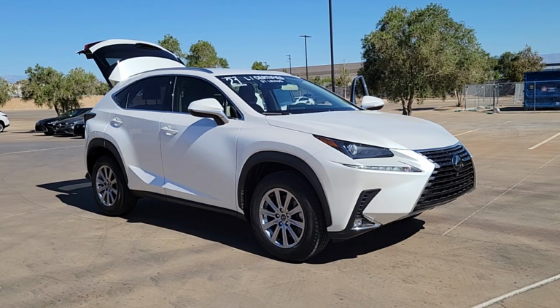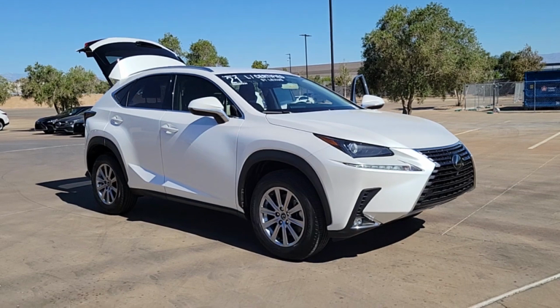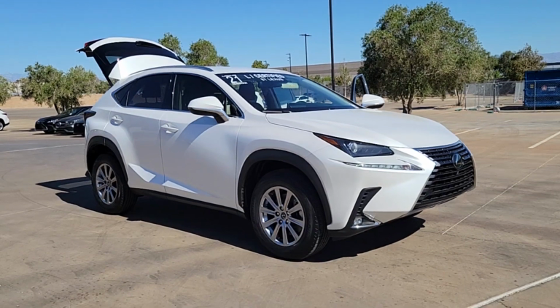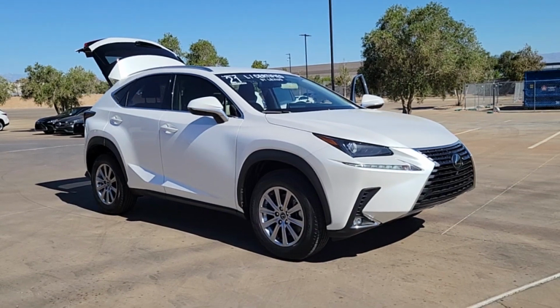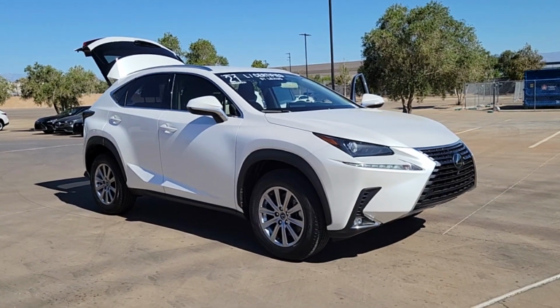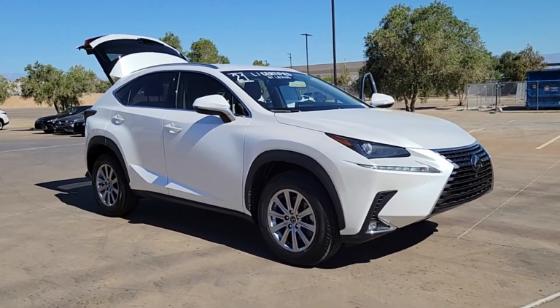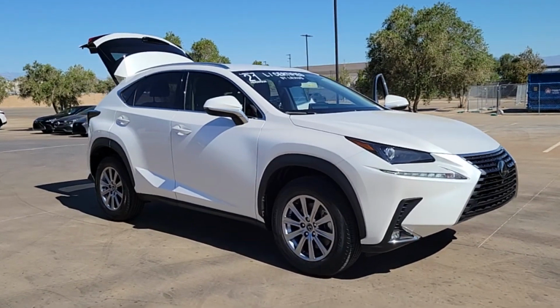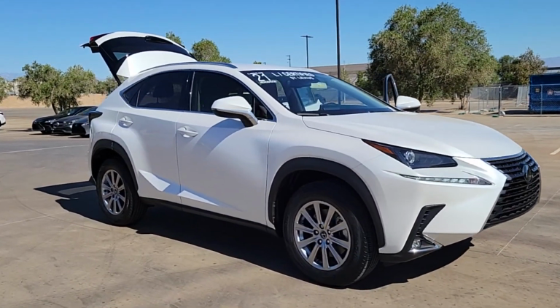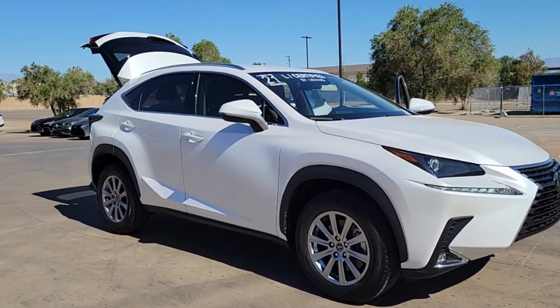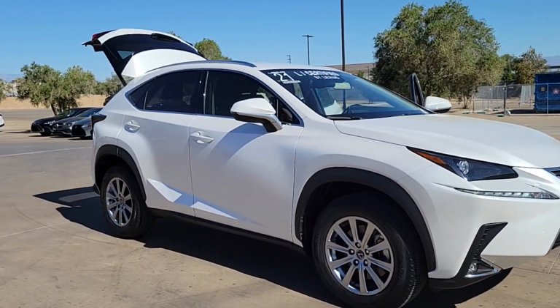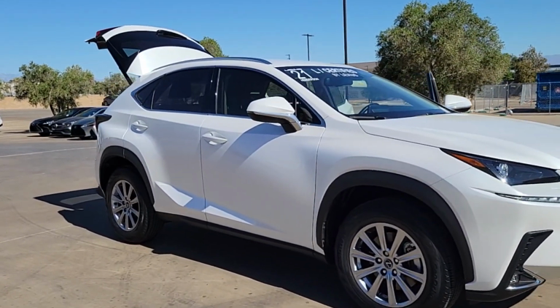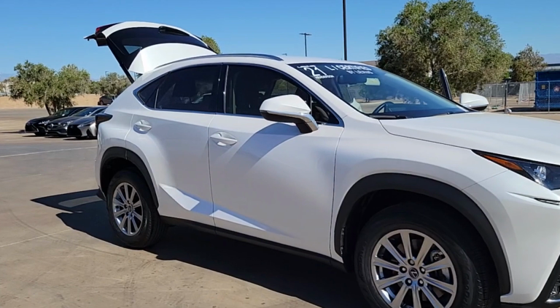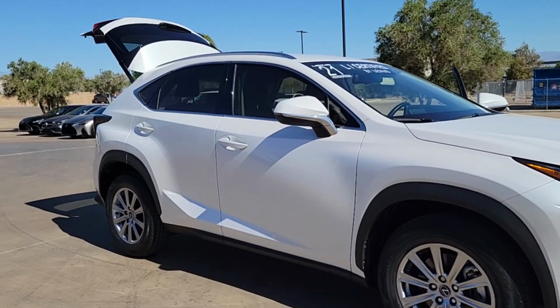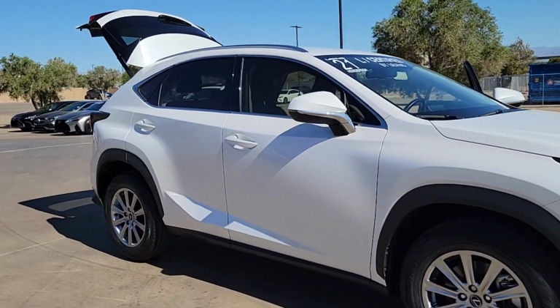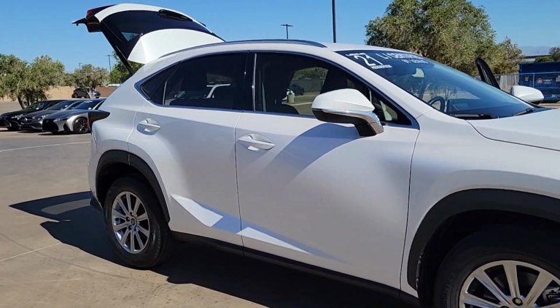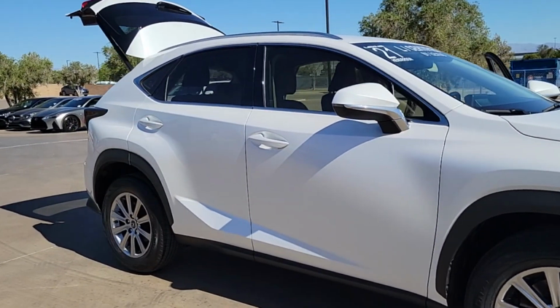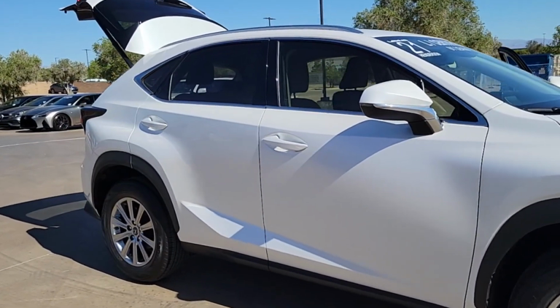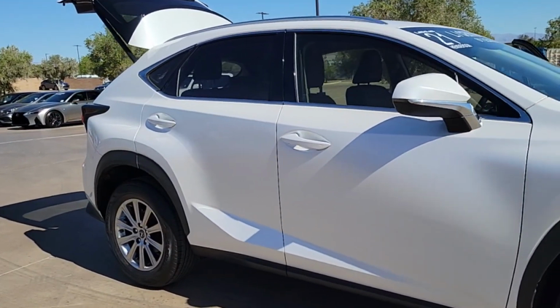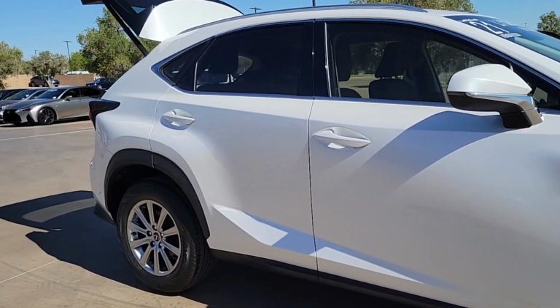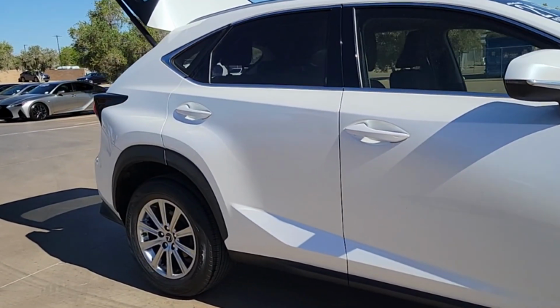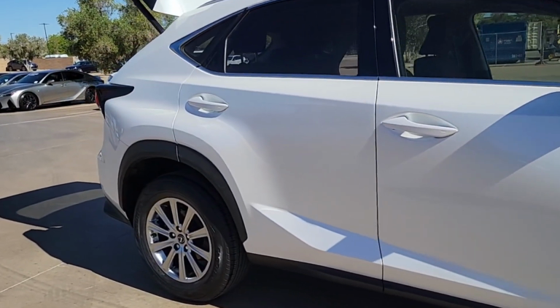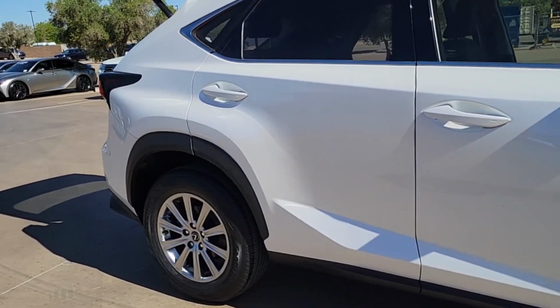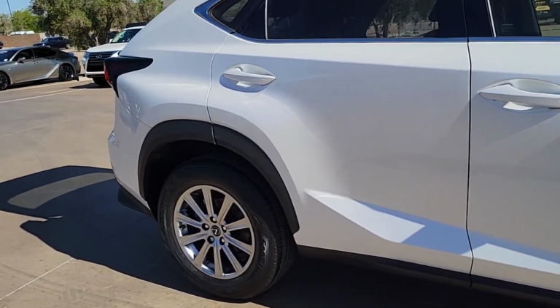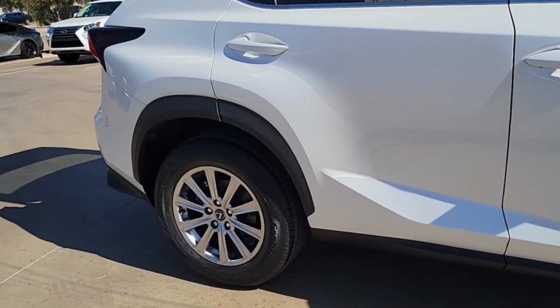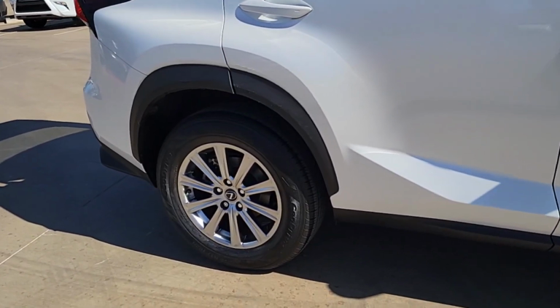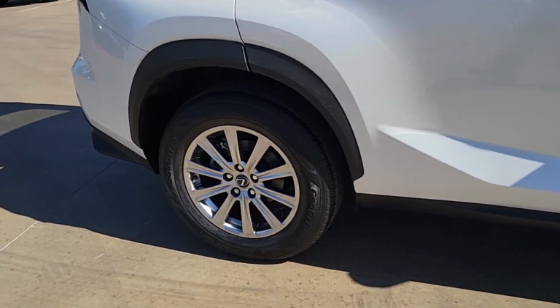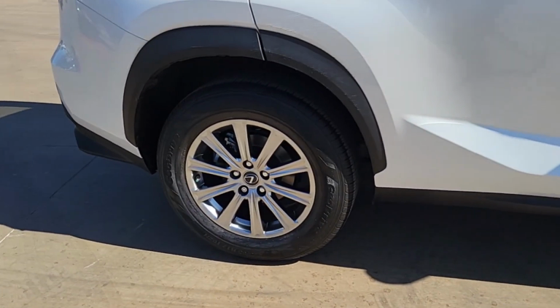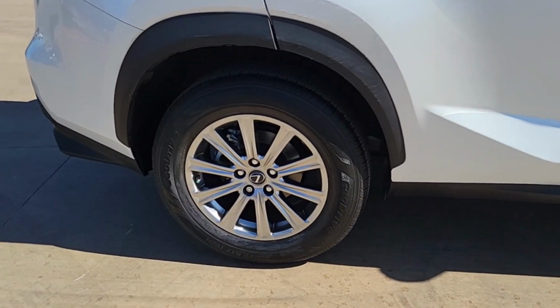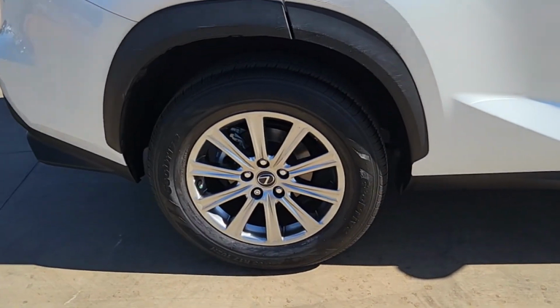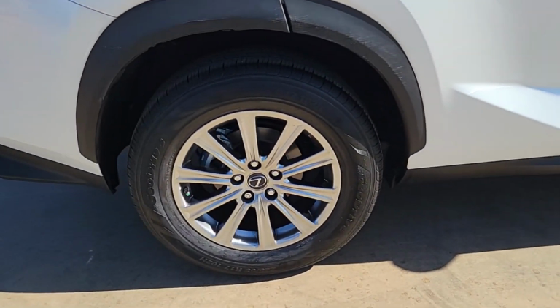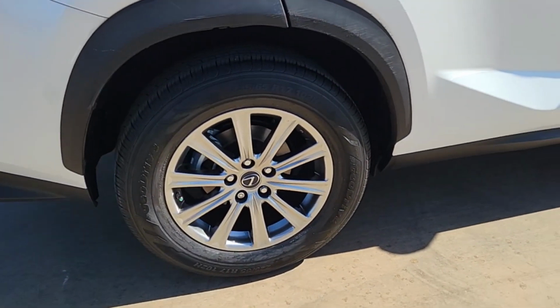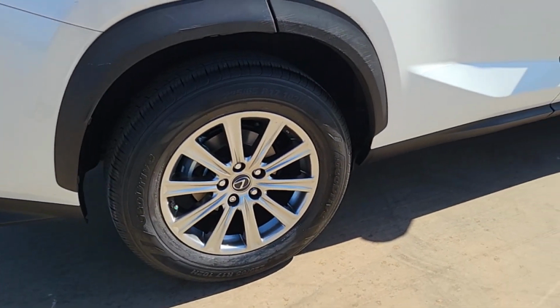You'll have love at first sight with the 2021 Lexus NX. With less than 30,000 miles on the odometer, this vehicle provides excellent value. This stylish NX delivers premium comfort and convenient versatility.